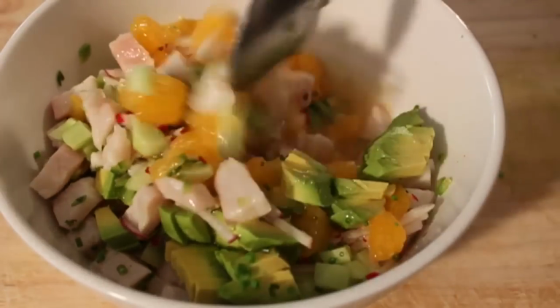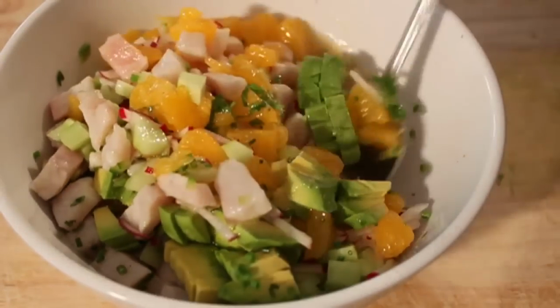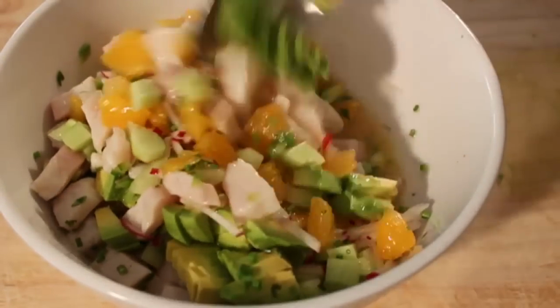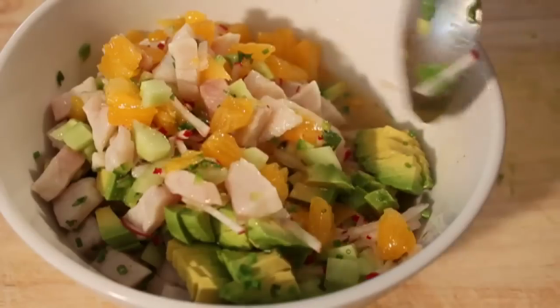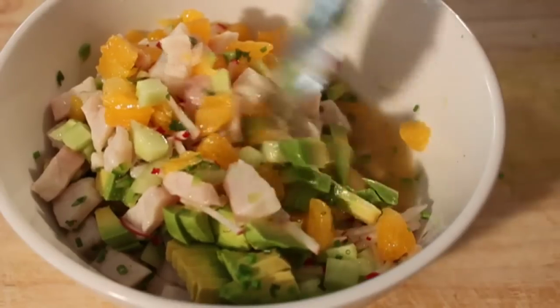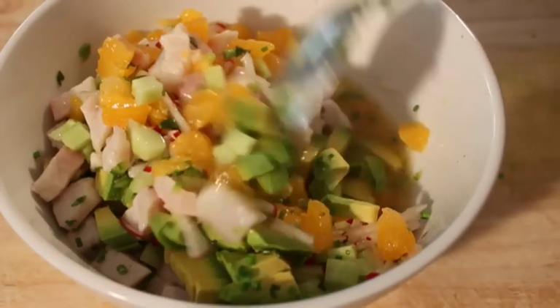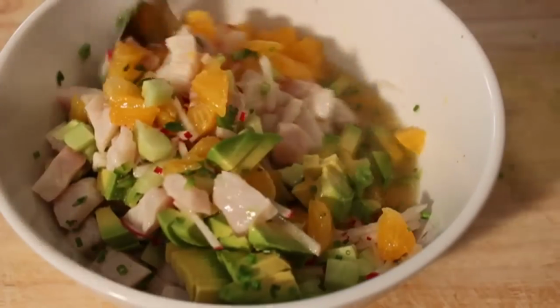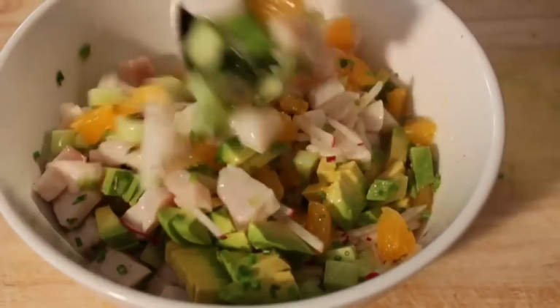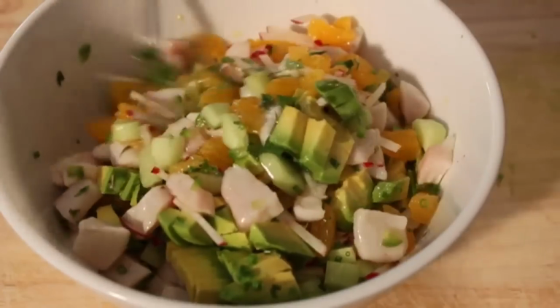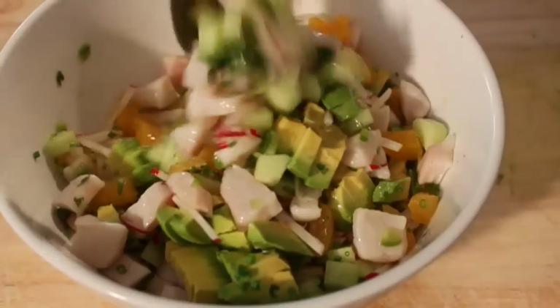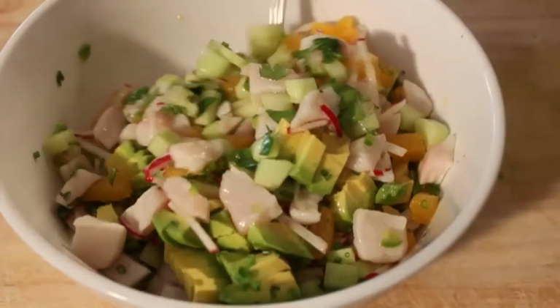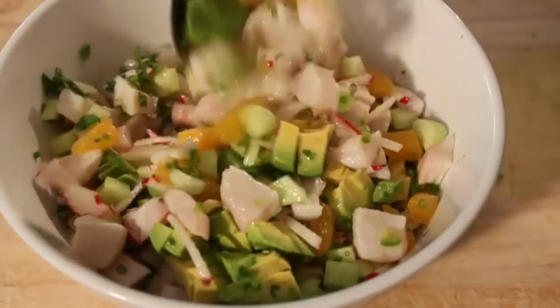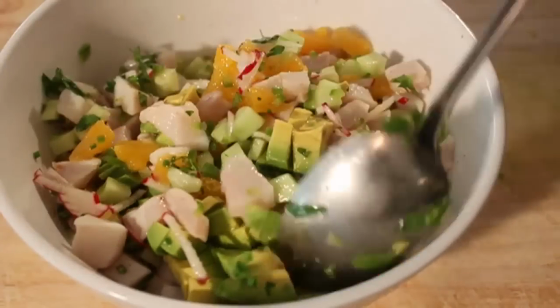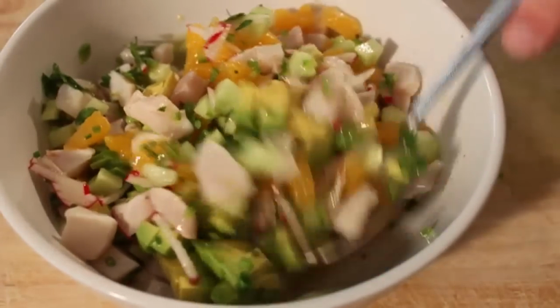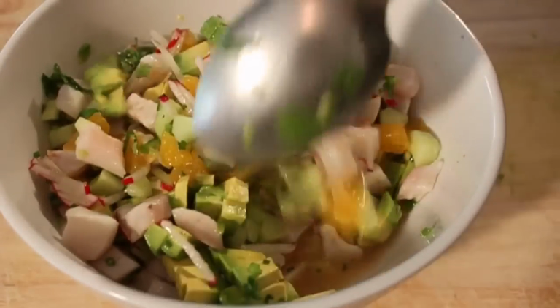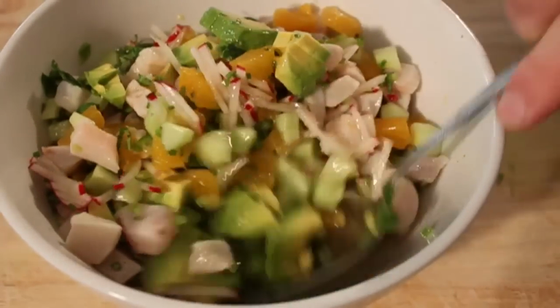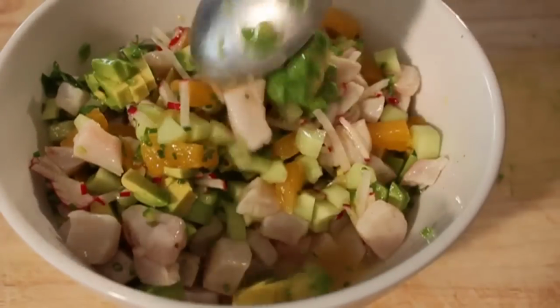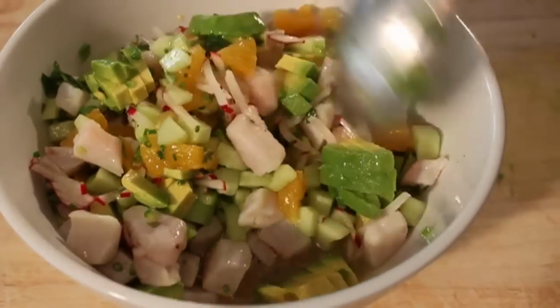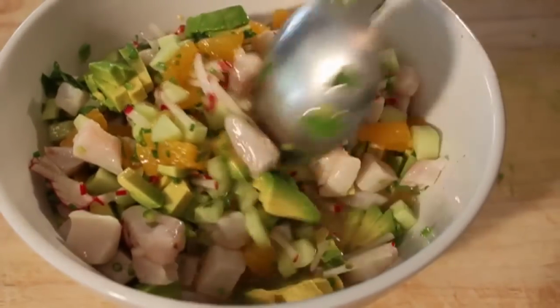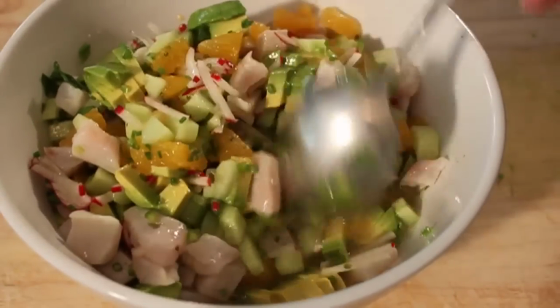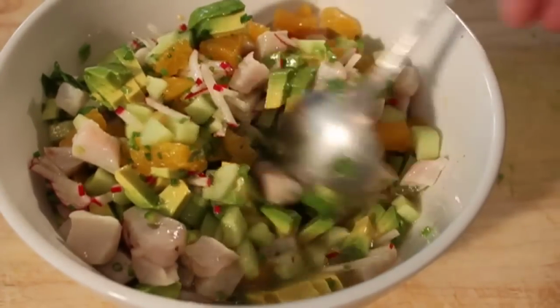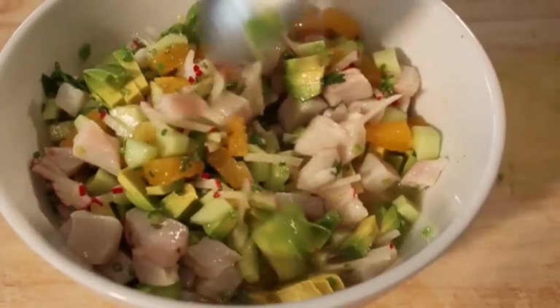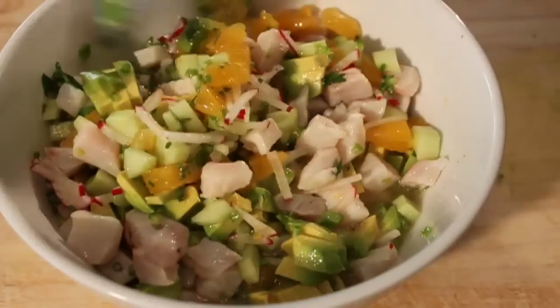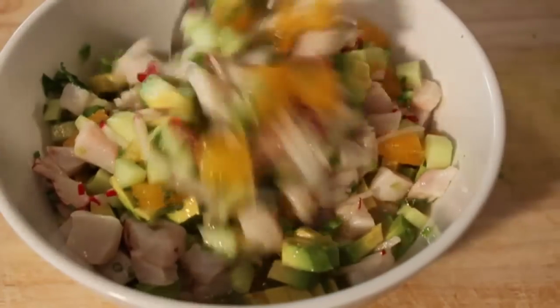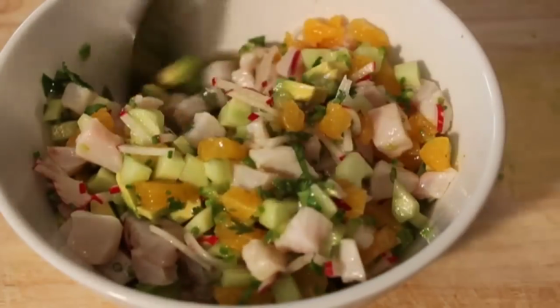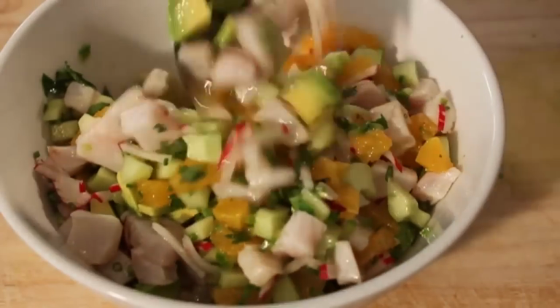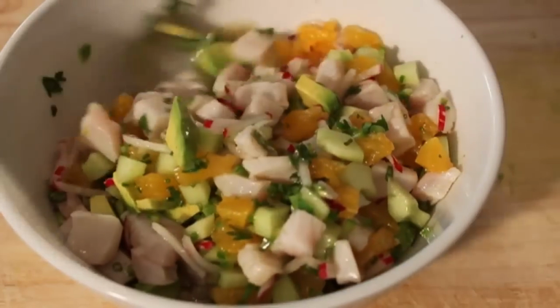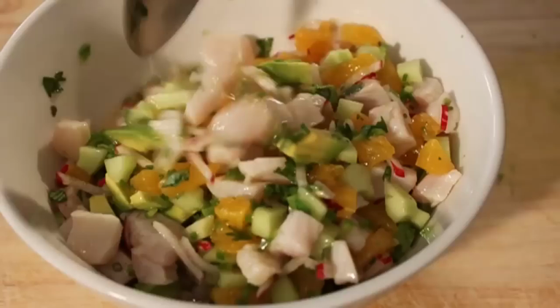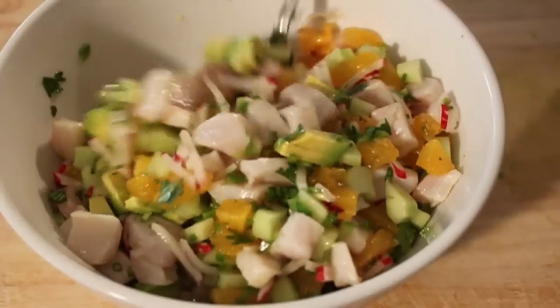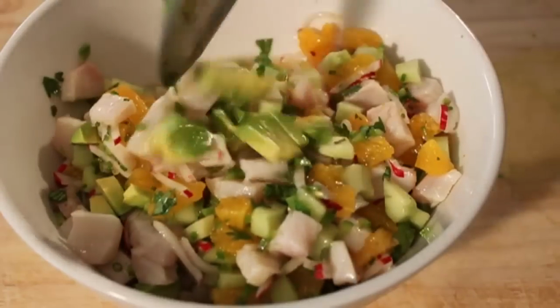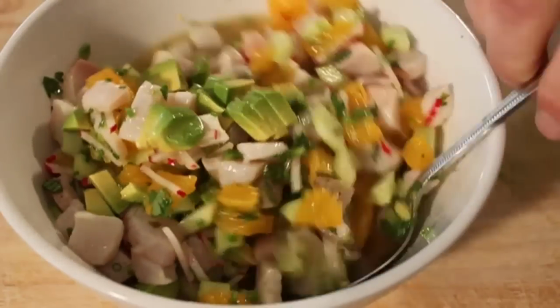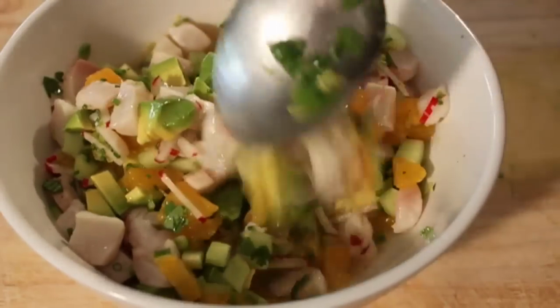Now, one big tip here: please taste and adjust for salt. If it's undersalted, it's just not going to have that kick. And of course you don't want to oversalt. So taste, taste, taste, and adjust.